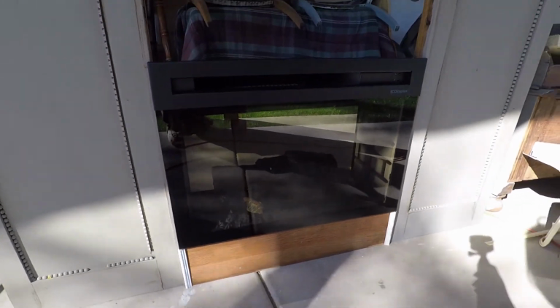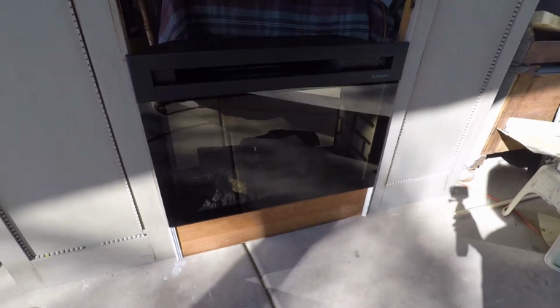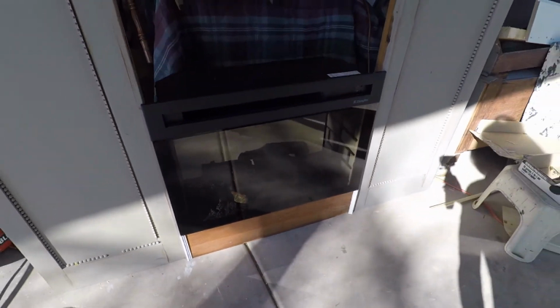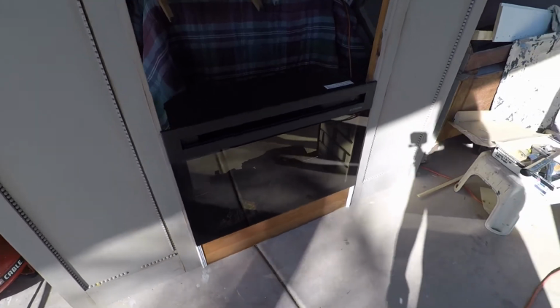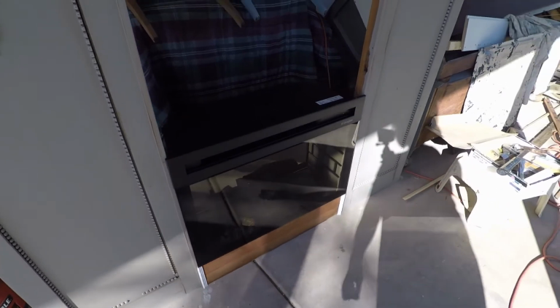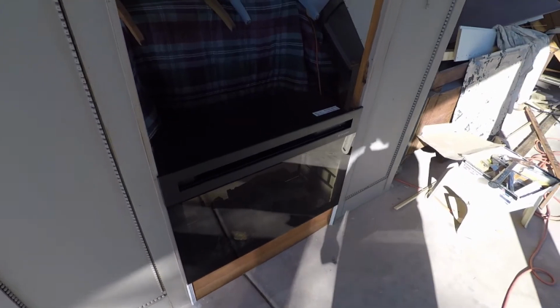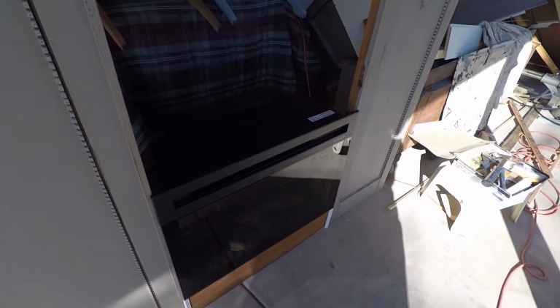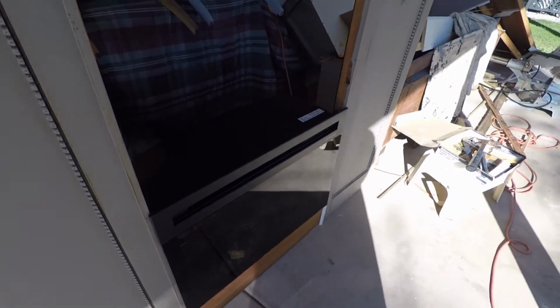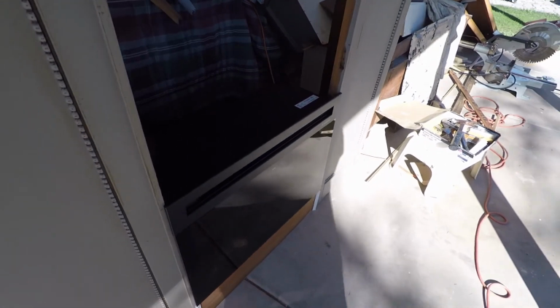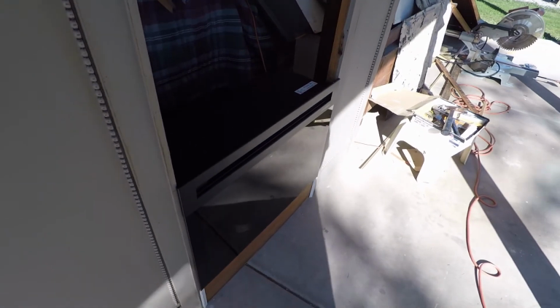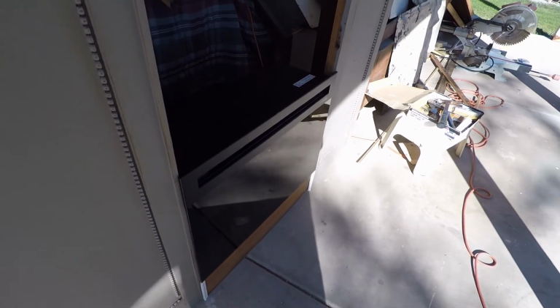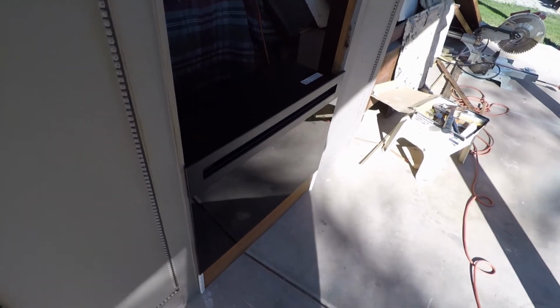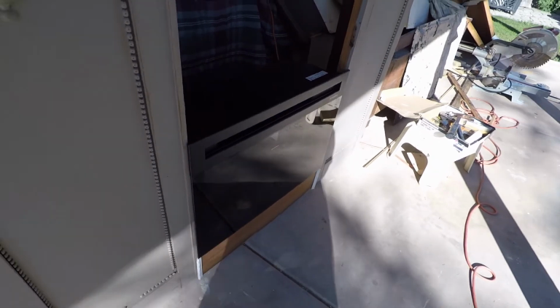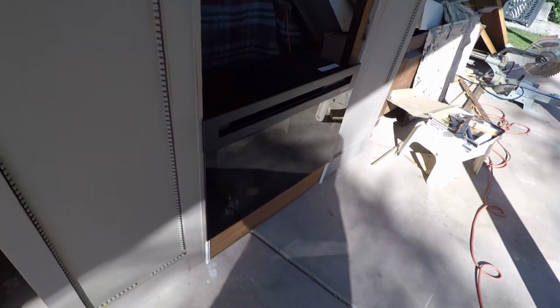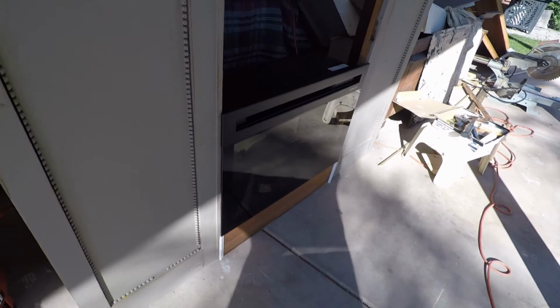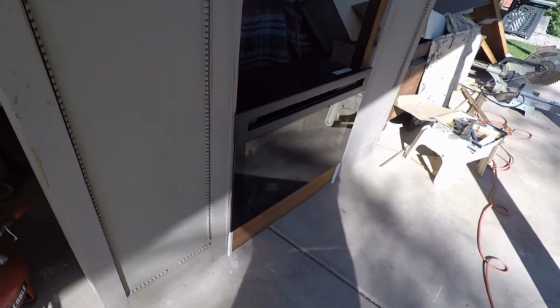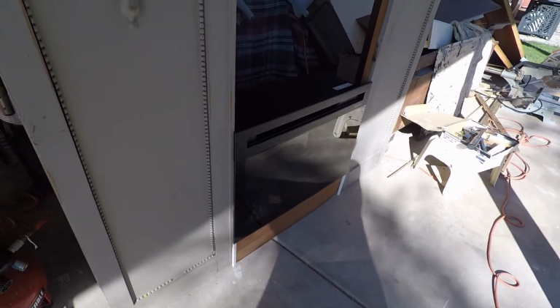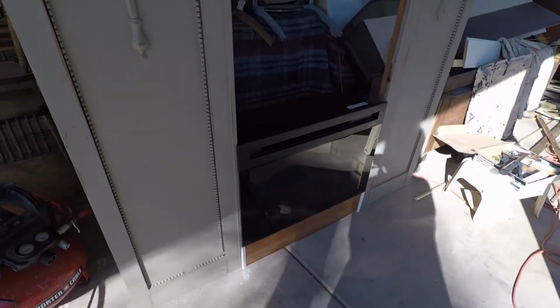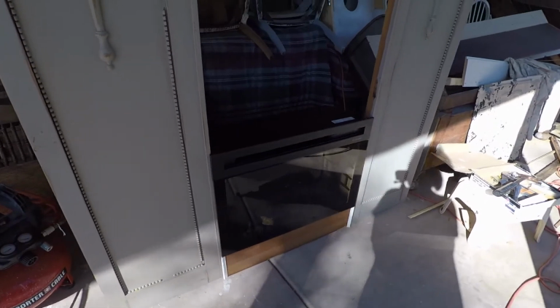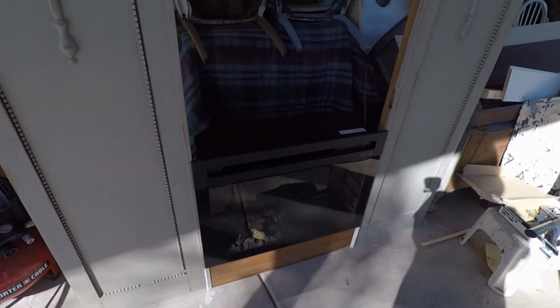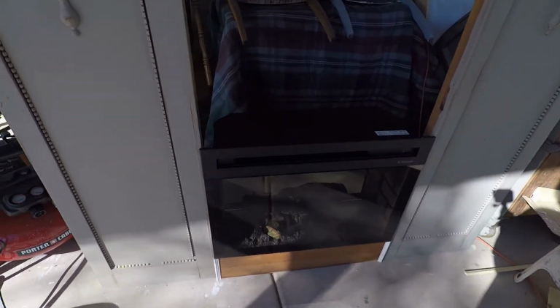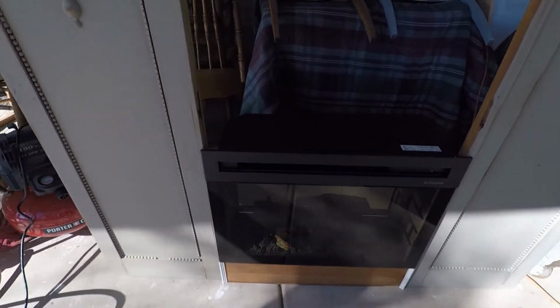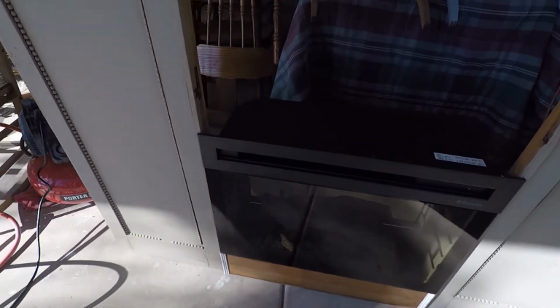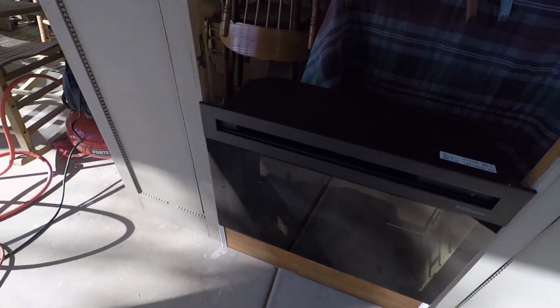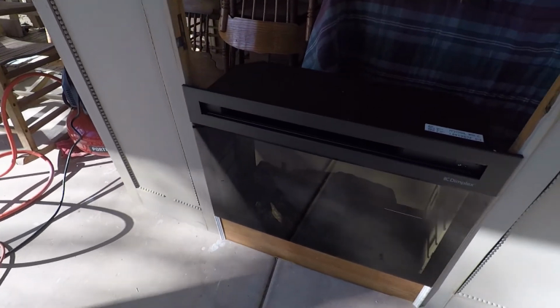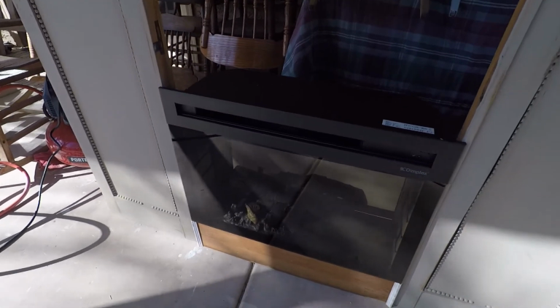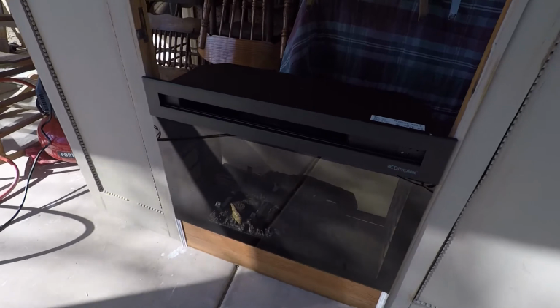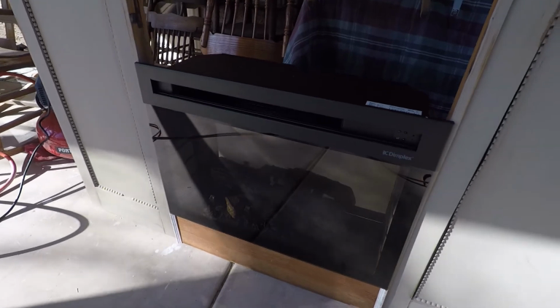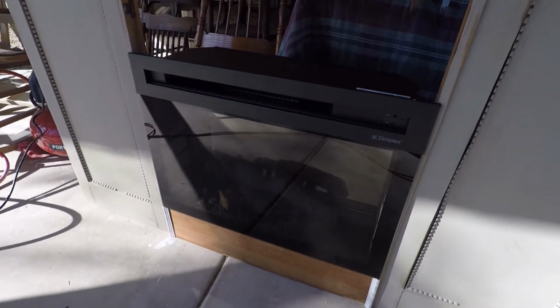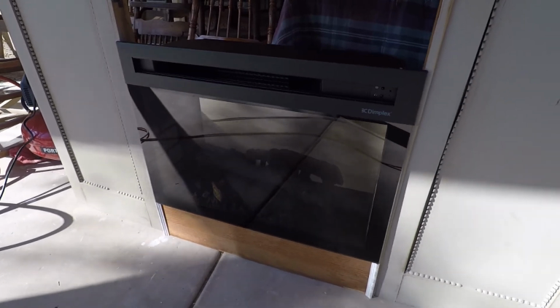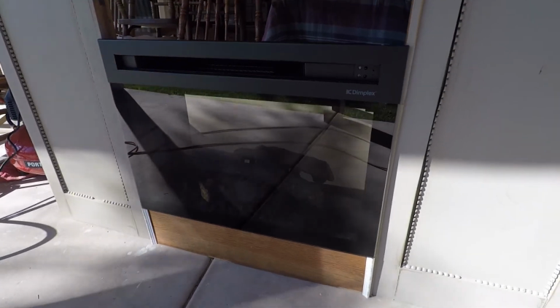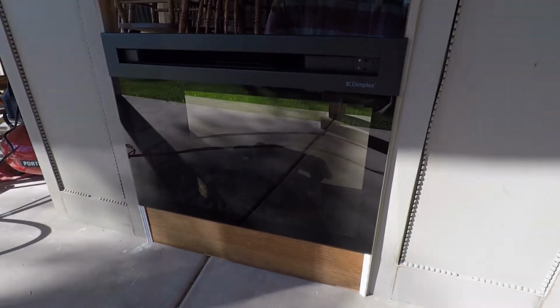And look at how that glass — it just fit perfectly on both sides of that. It was almost like it was made for it. This project couldn't have gone any better so far, especially with the insert that I had no control over.